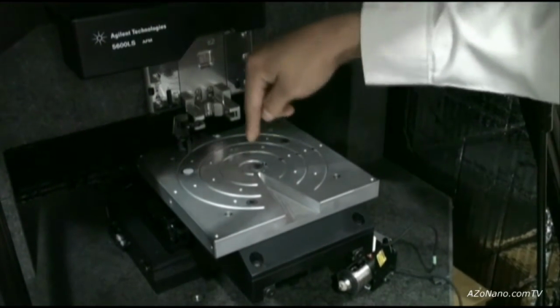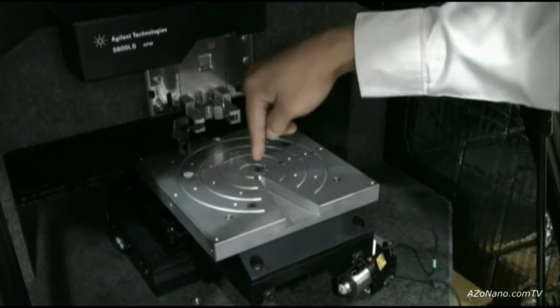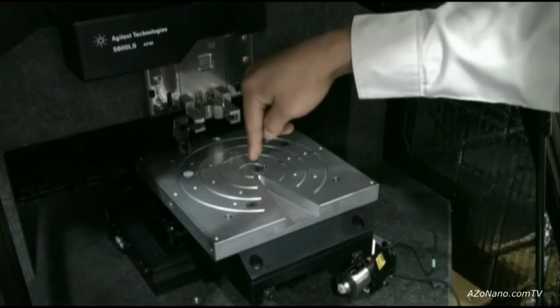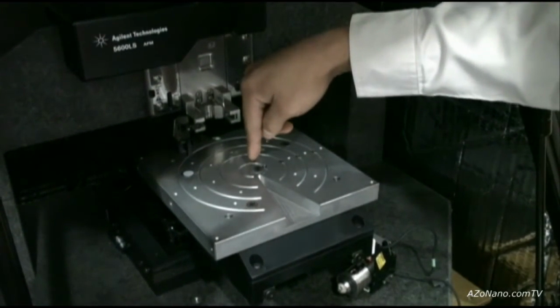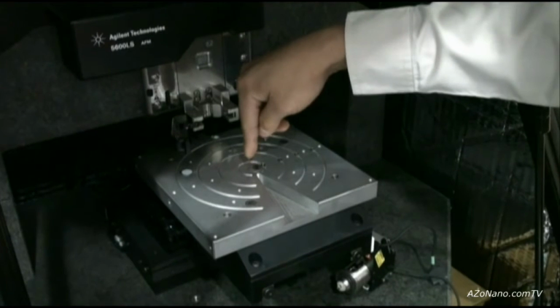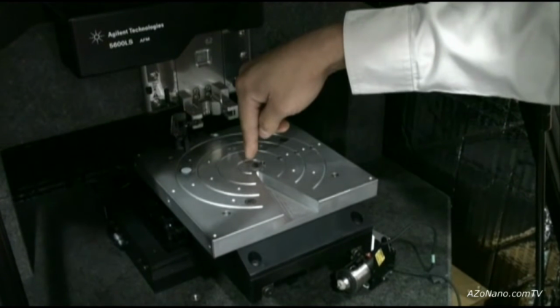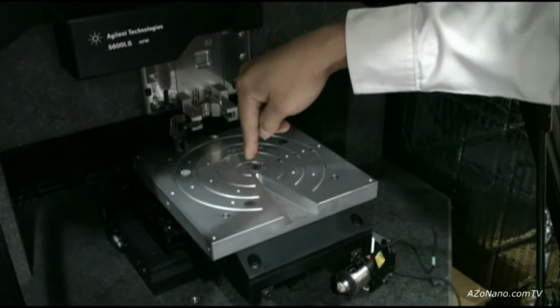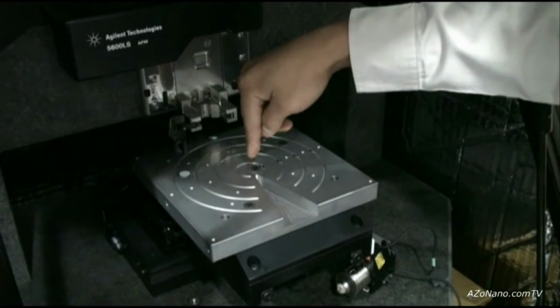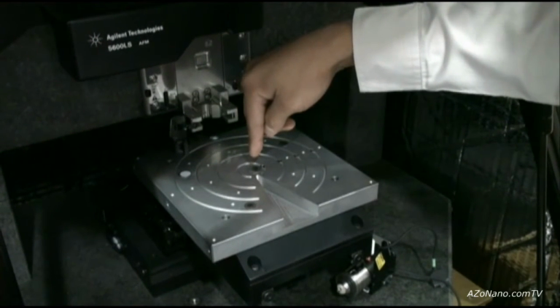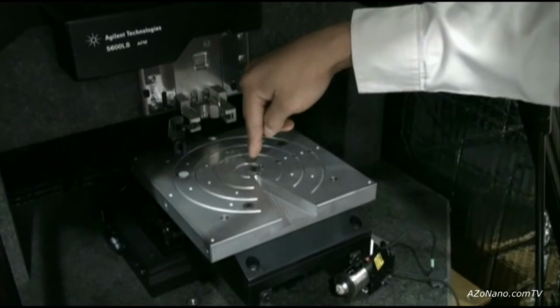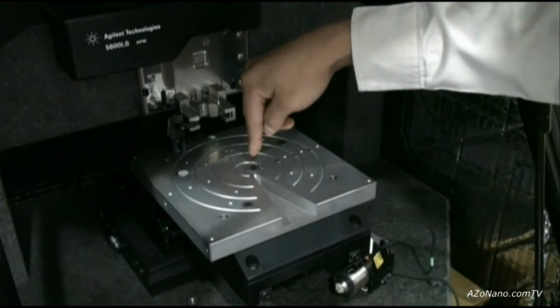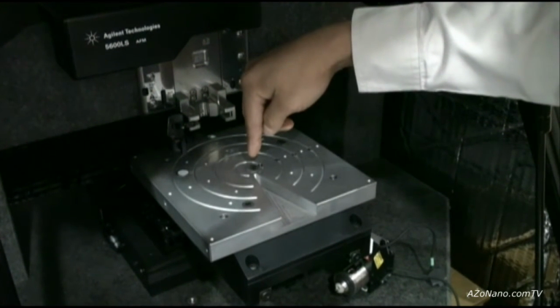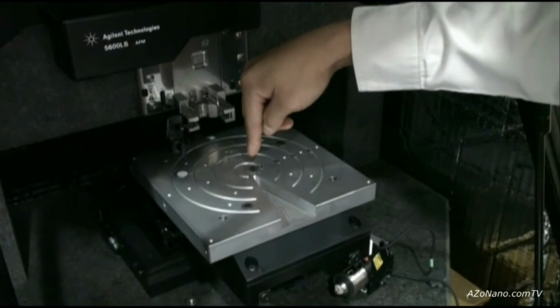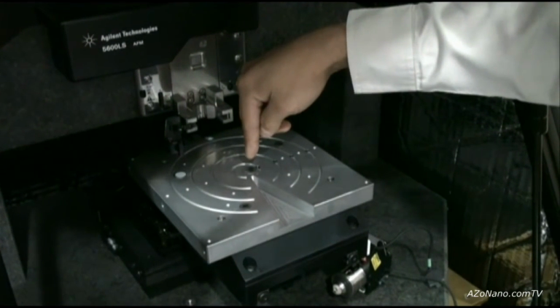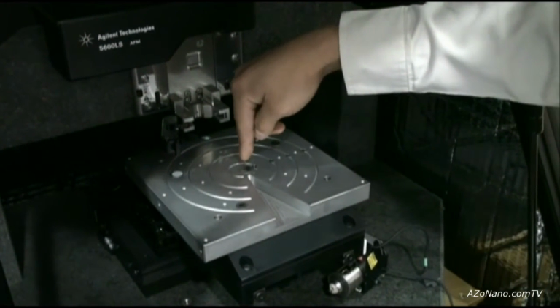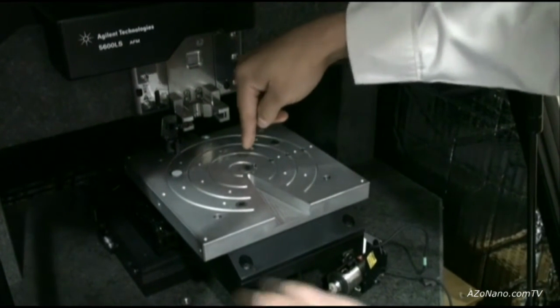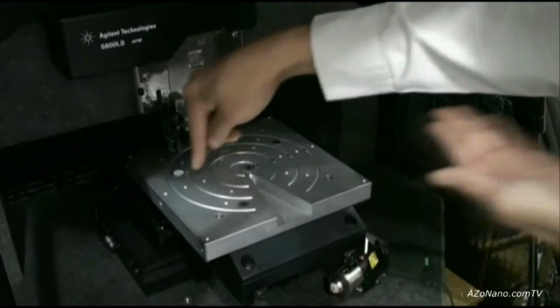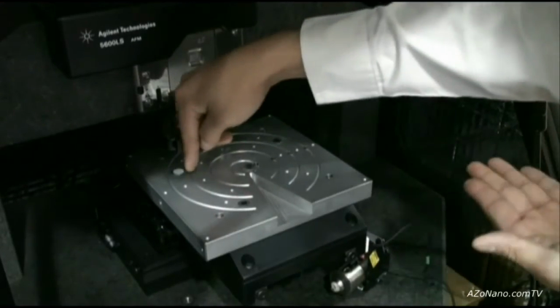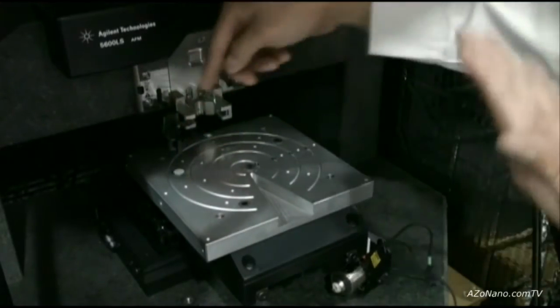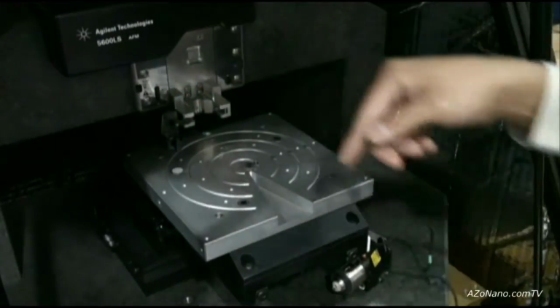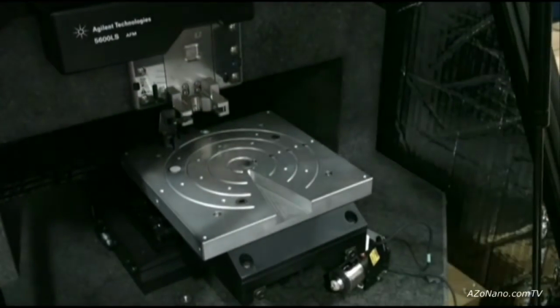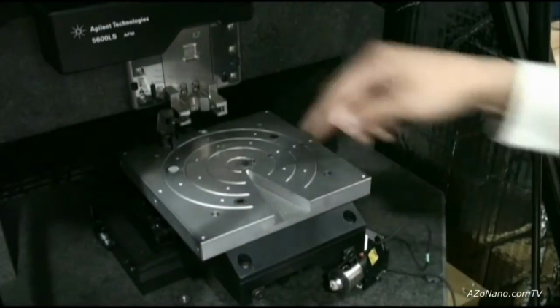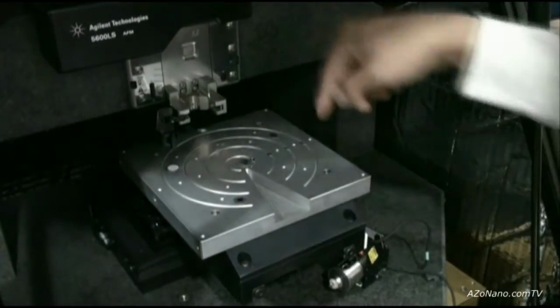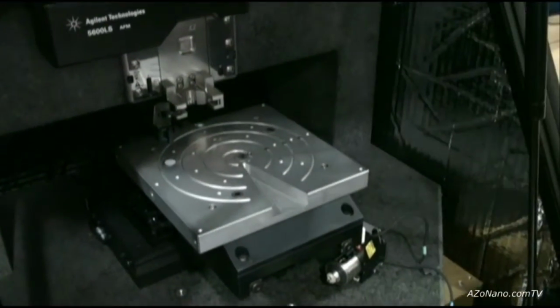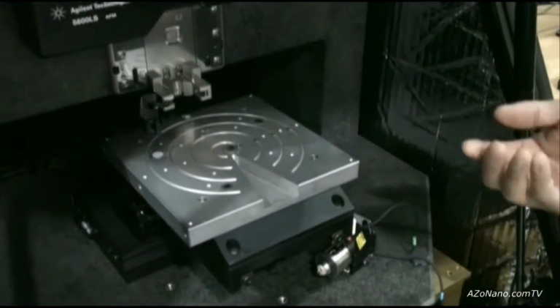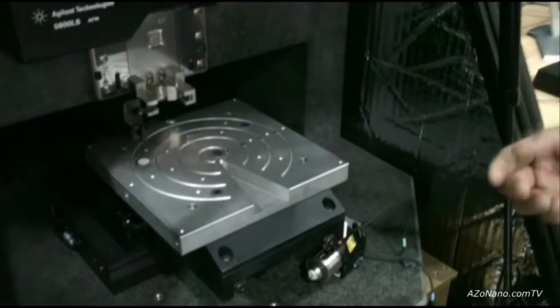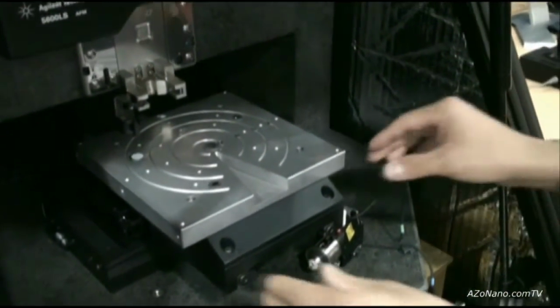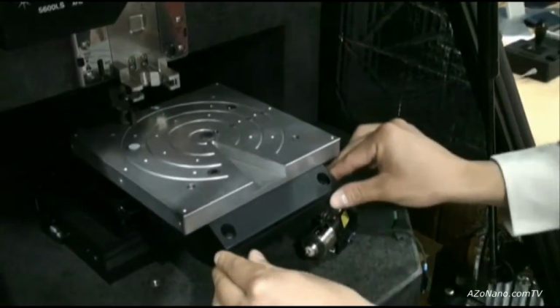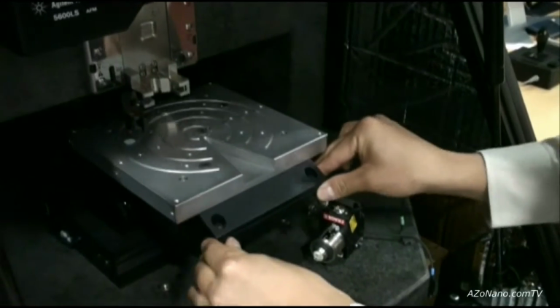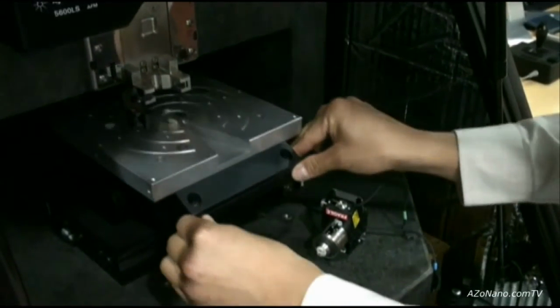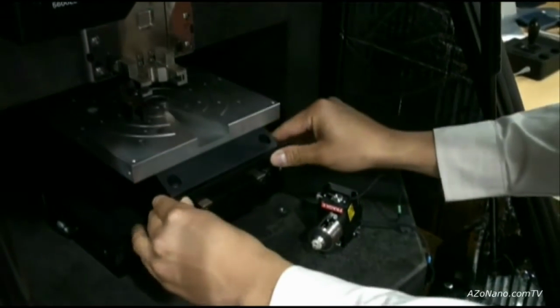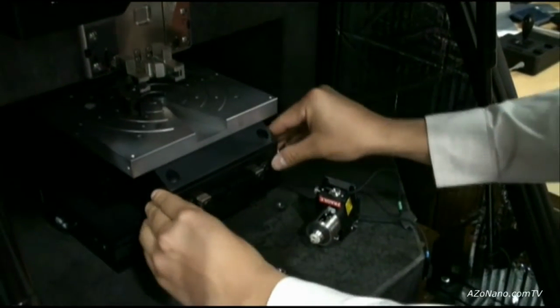We can script and program the stage to address each area after taking an image. We start imaging here, and after completing one or two scans — however many we define — the stage will move to the next sample, re-engage the surface, and so on. This allows you to automate sampling or inspection across large samples.